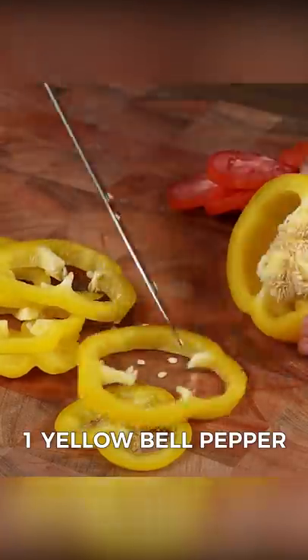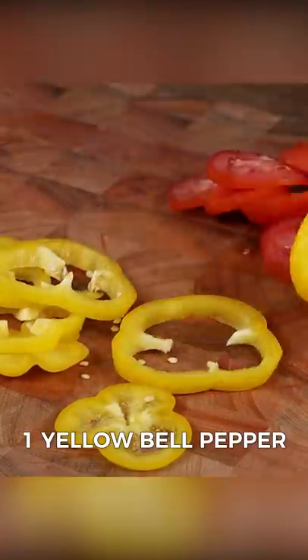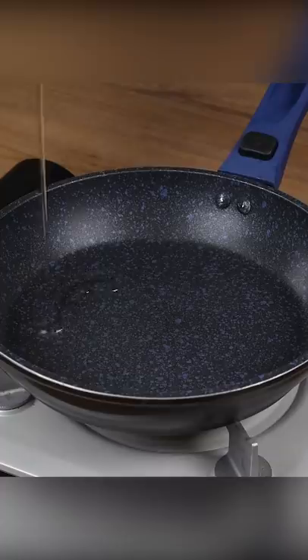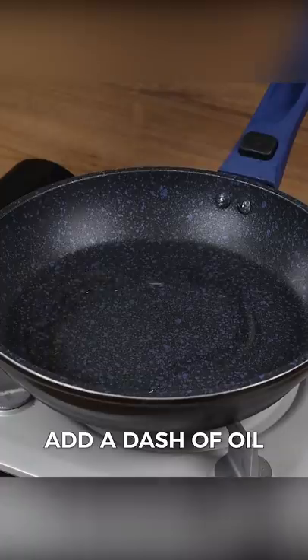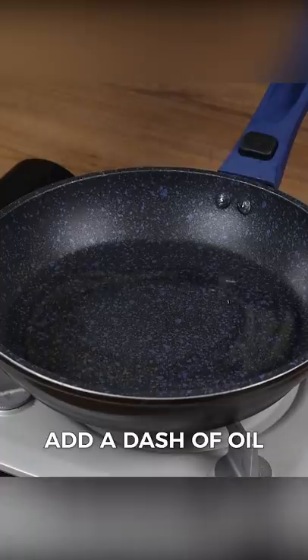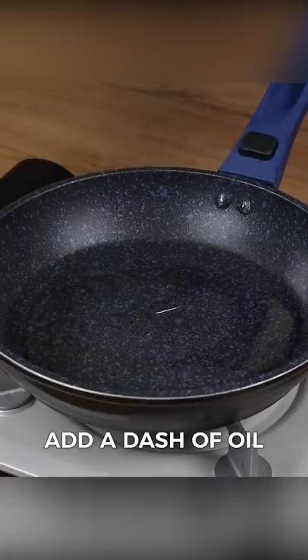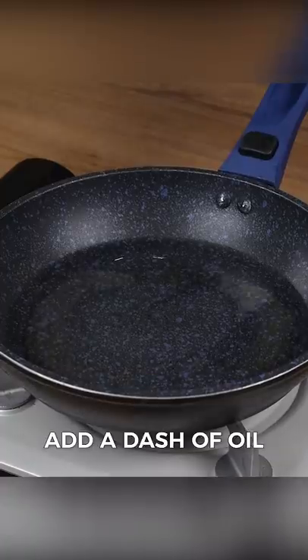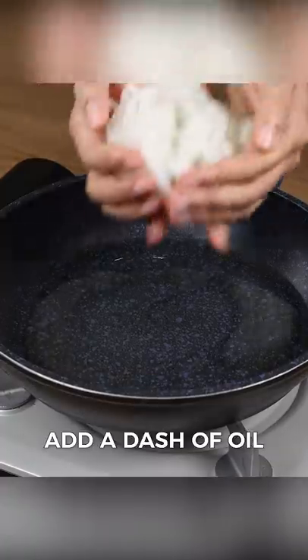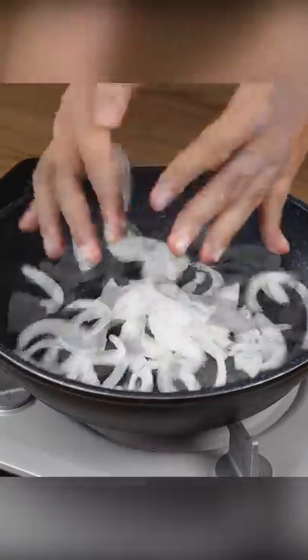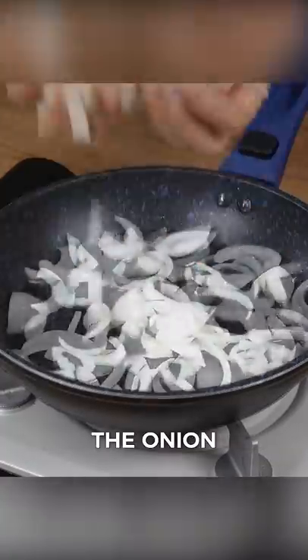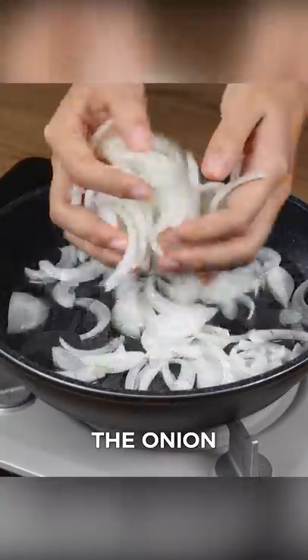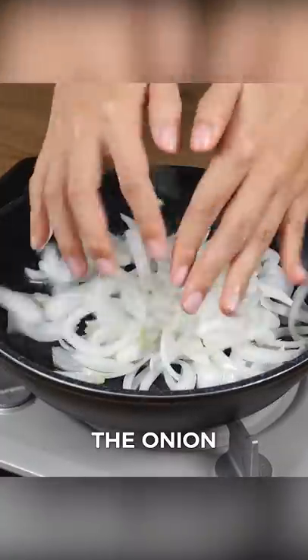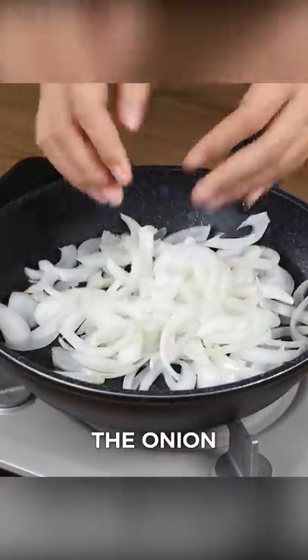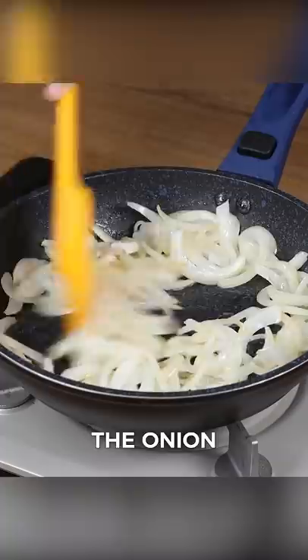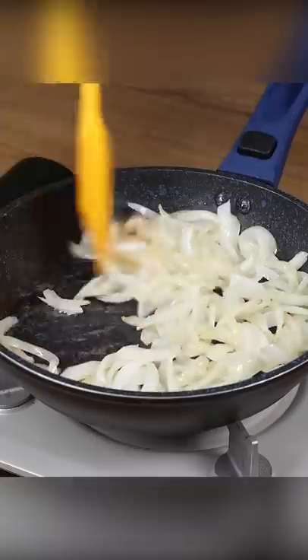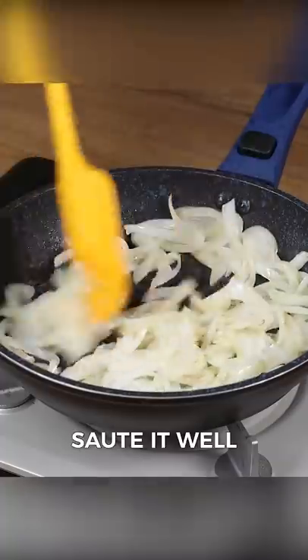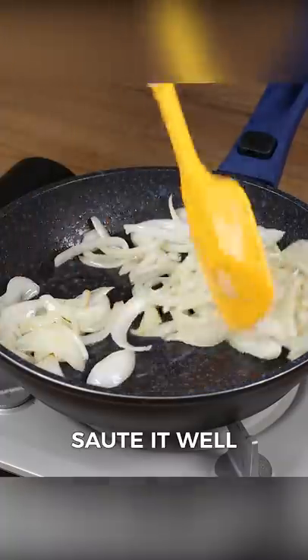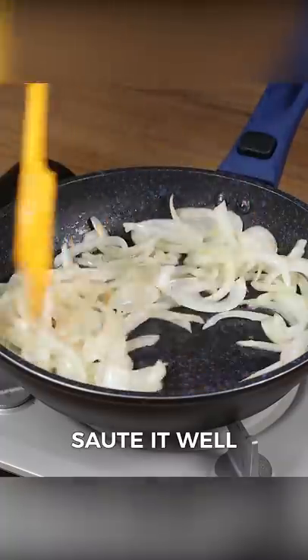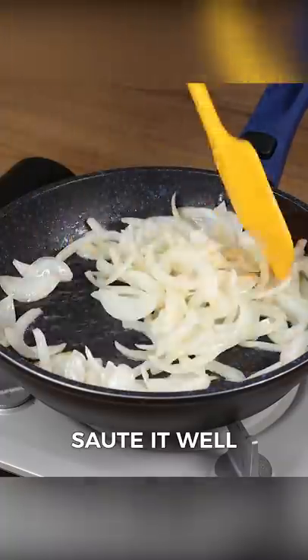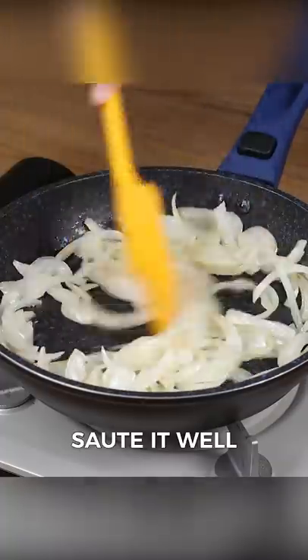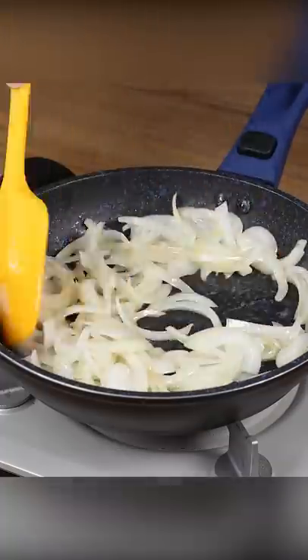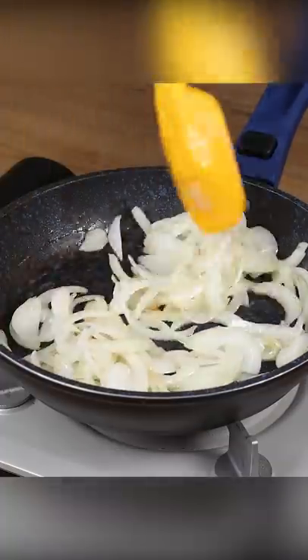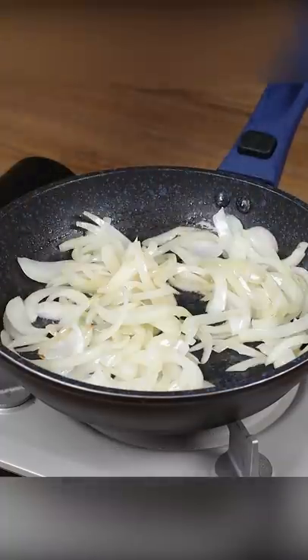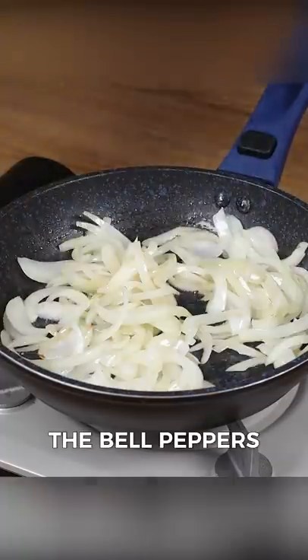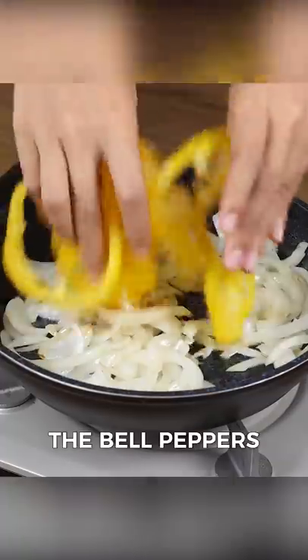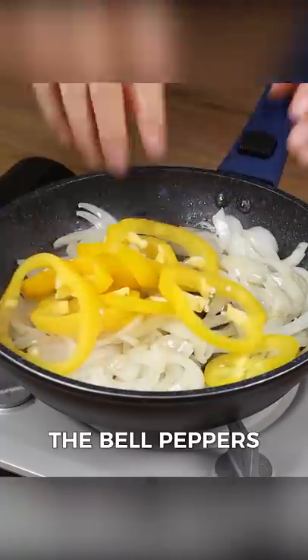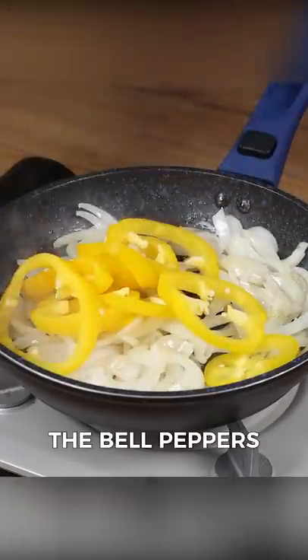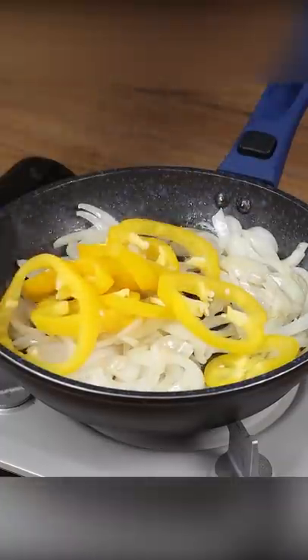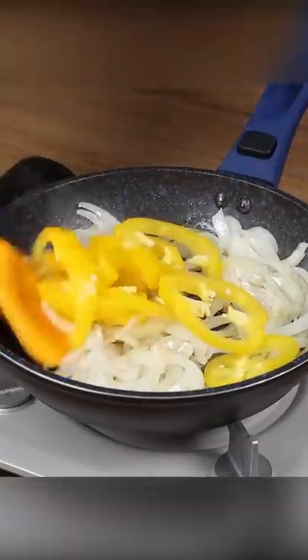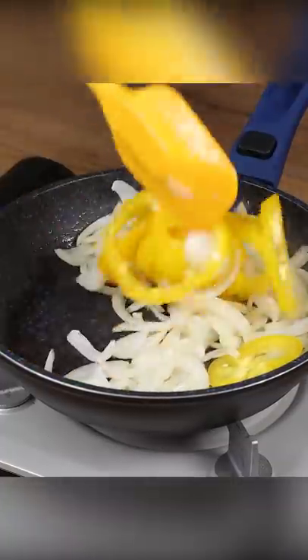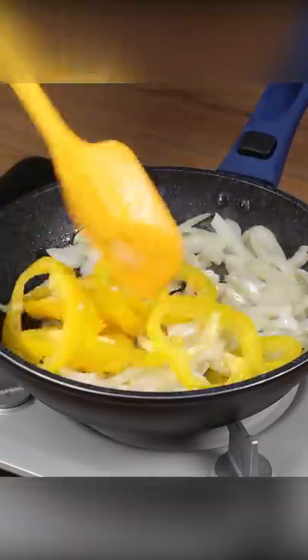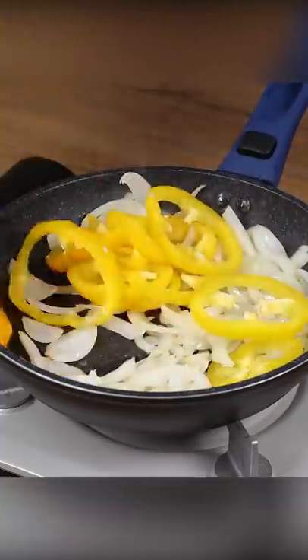In a frying pan, add a dash of oil, the onion that we cut, and sauté it well. Then add the bell peppers and continue sautéing.